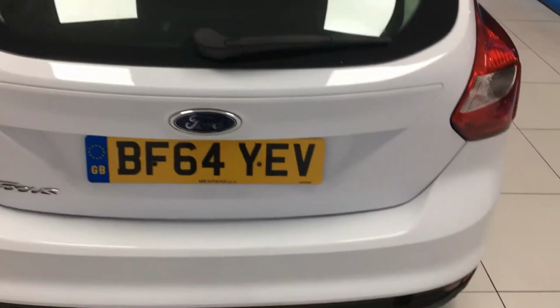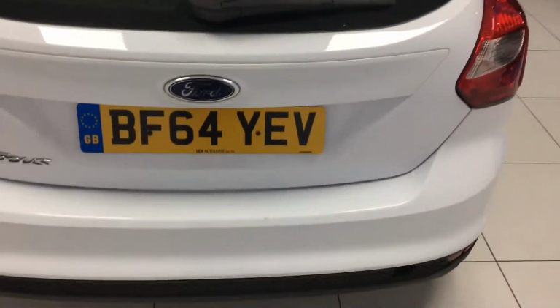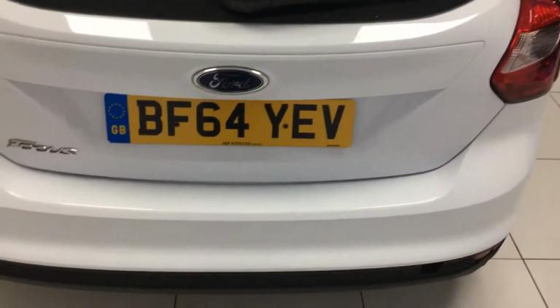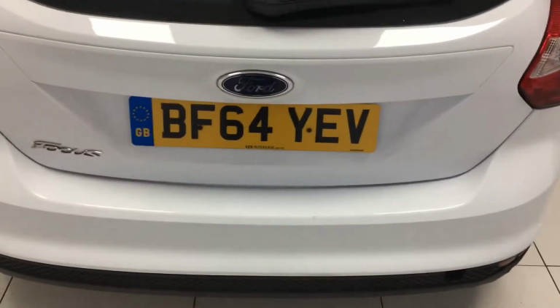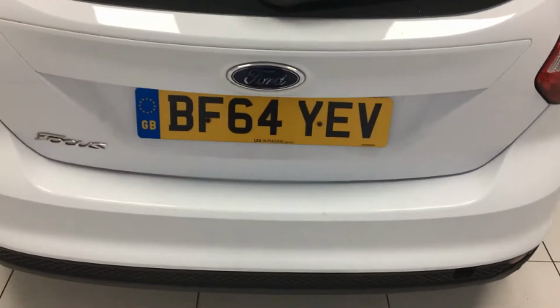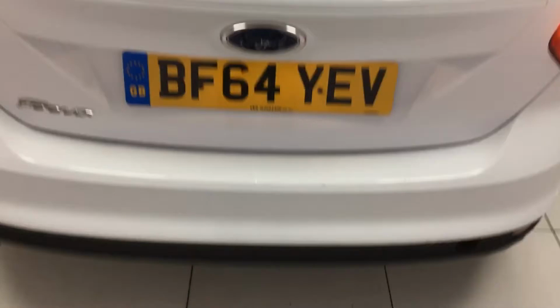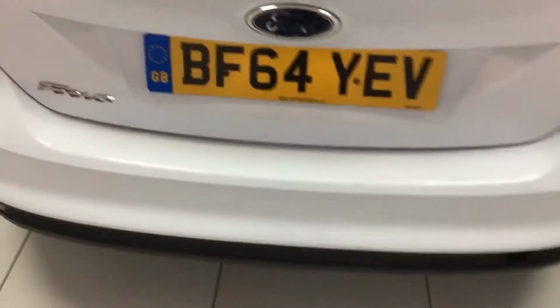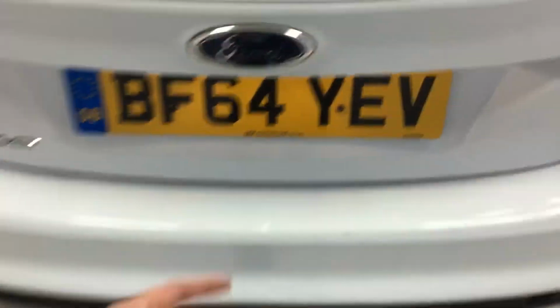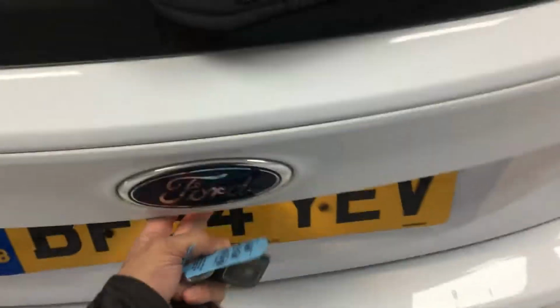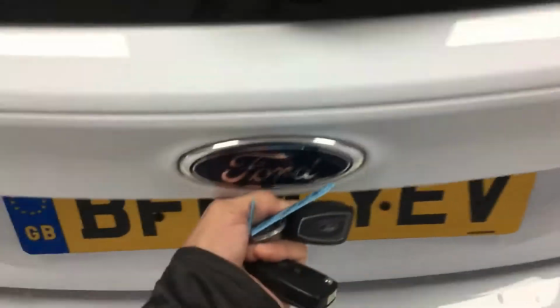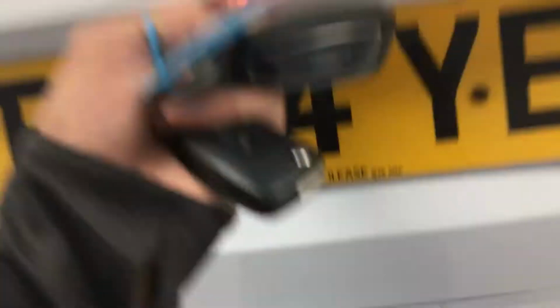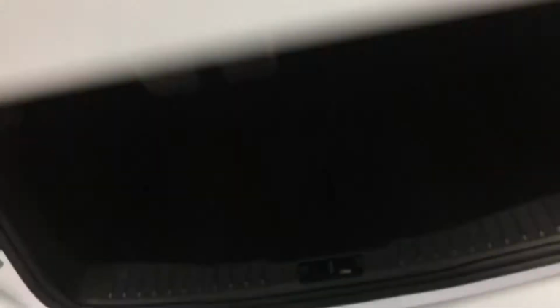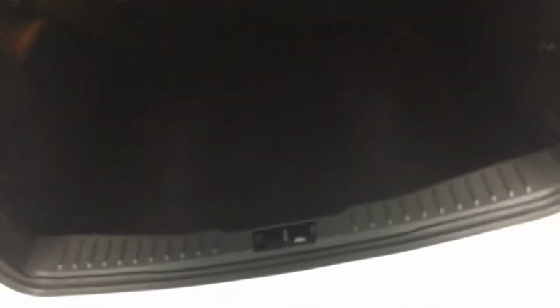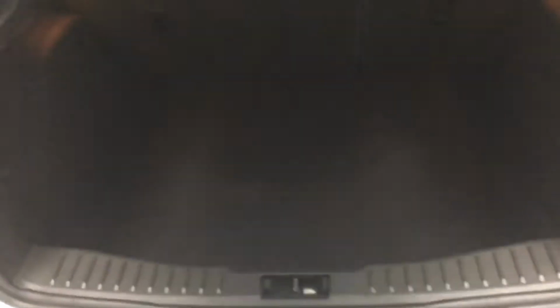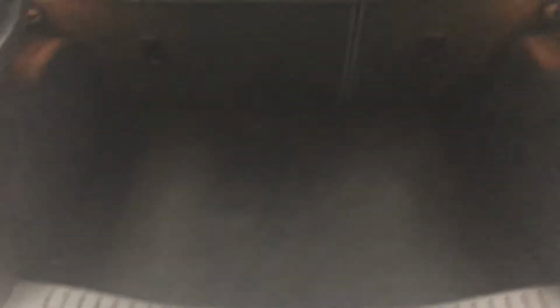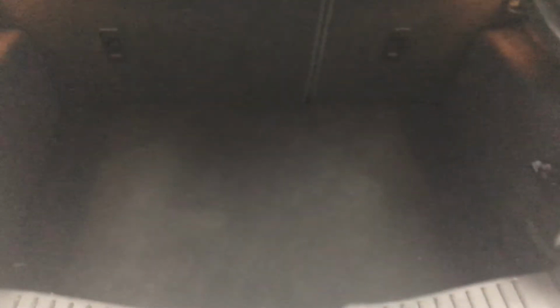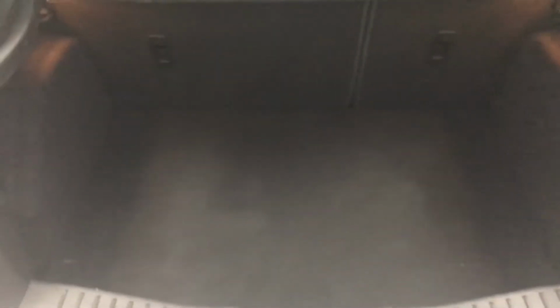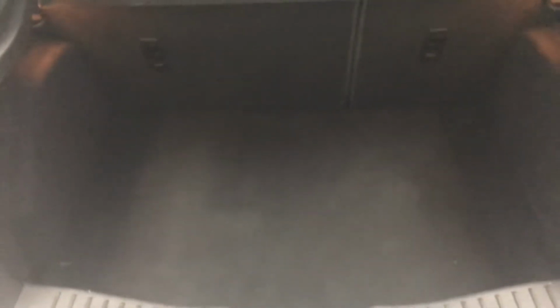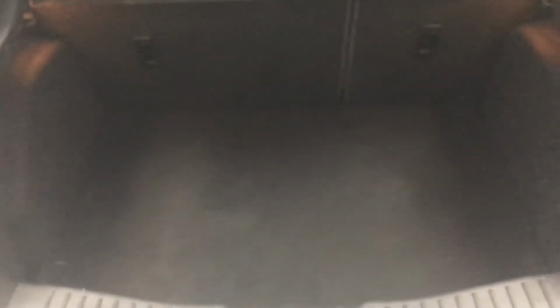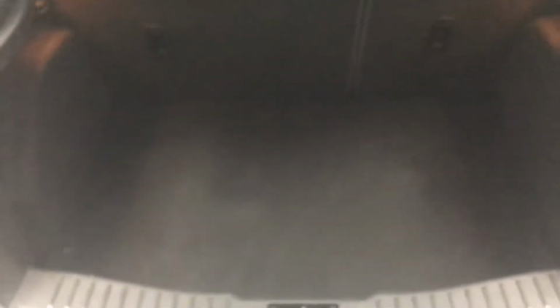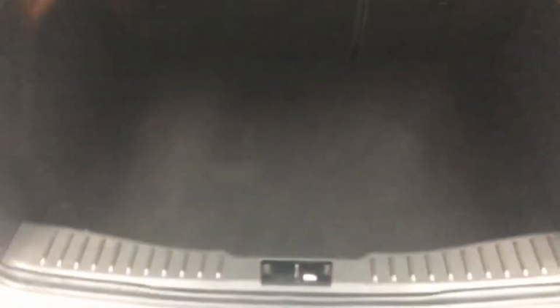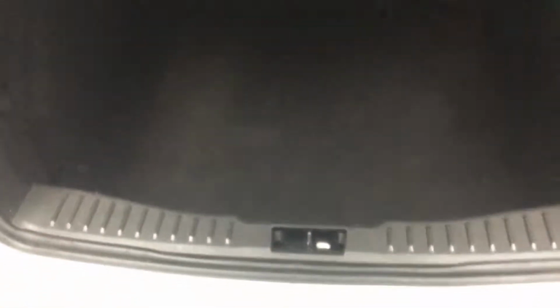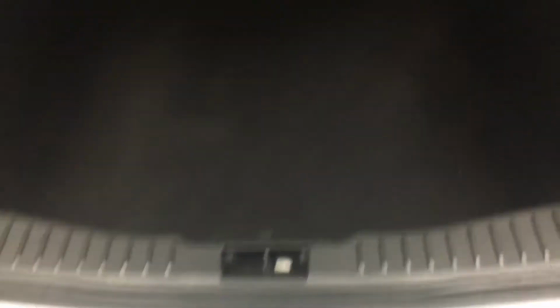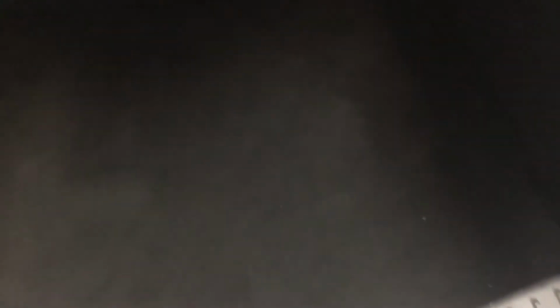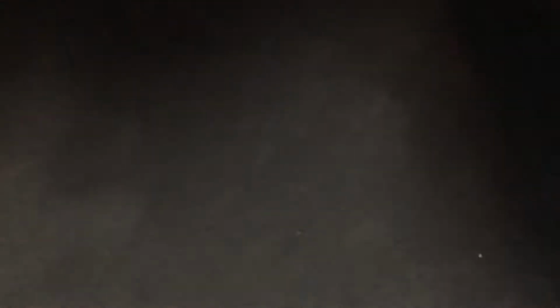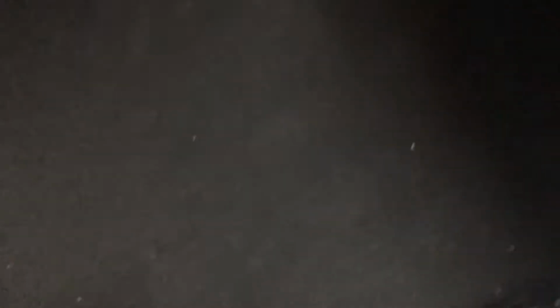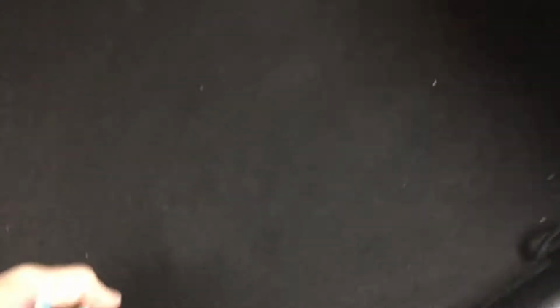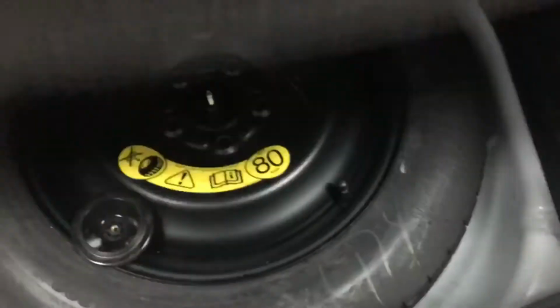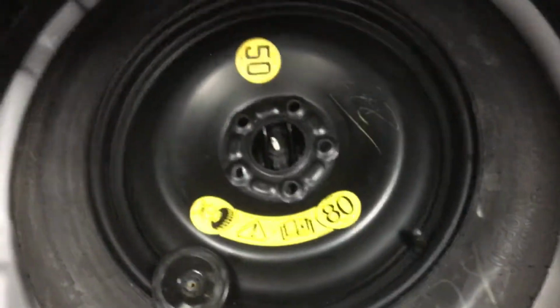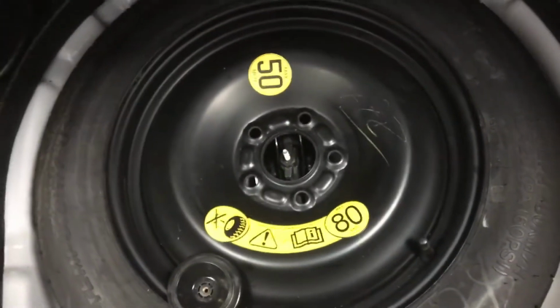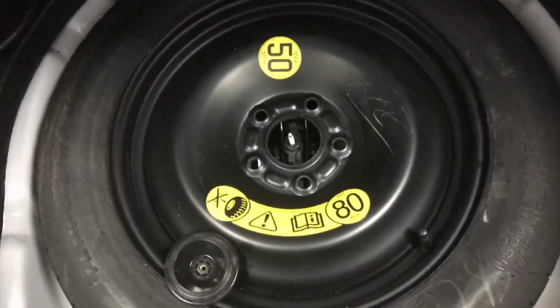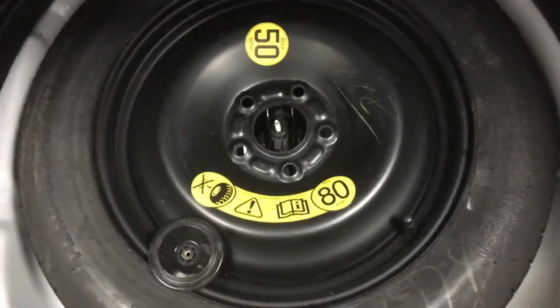And finally round to the rear. Pop the boot while we're round the back — generous sized boot. Underneath we do have a spare wheel, and underneath that you do have your tools.